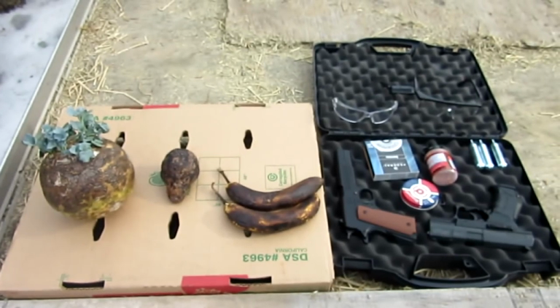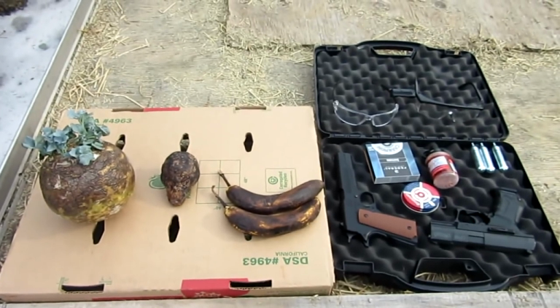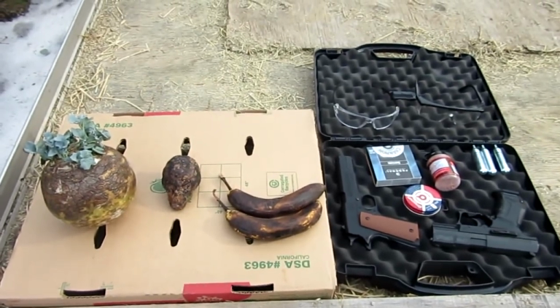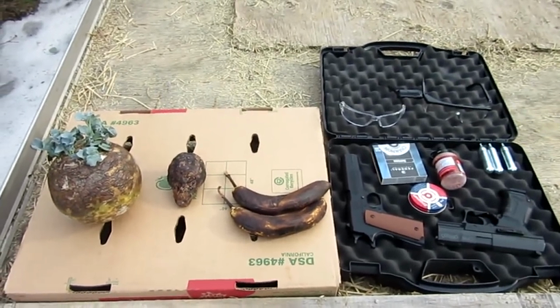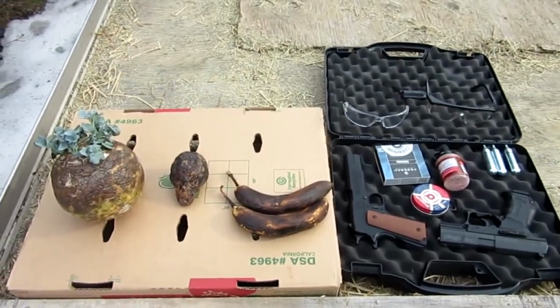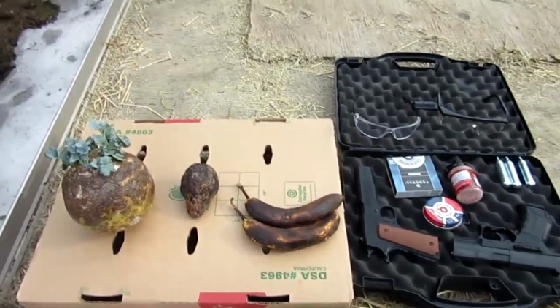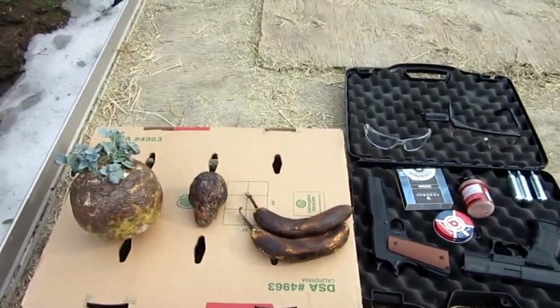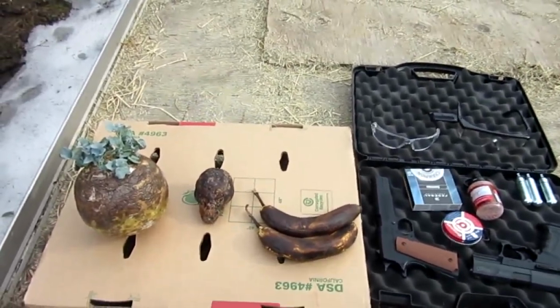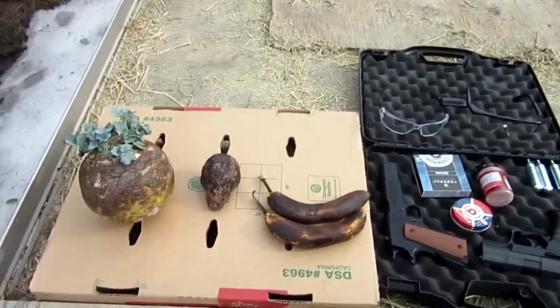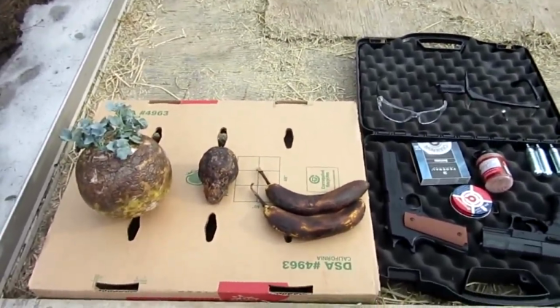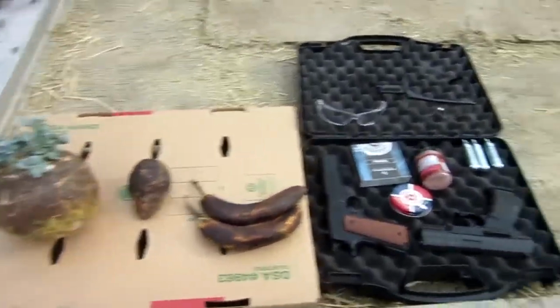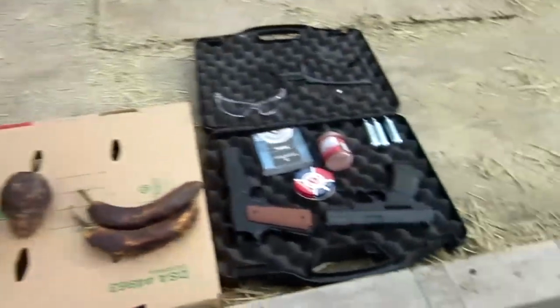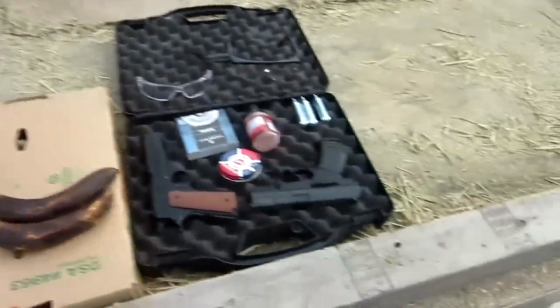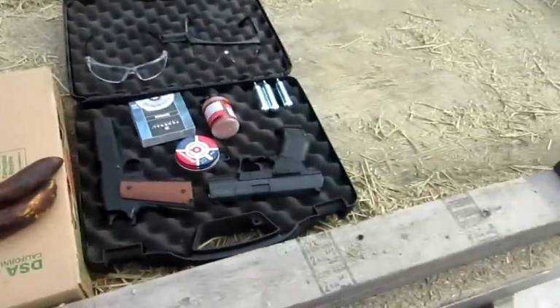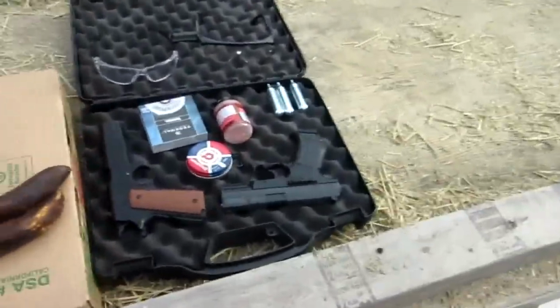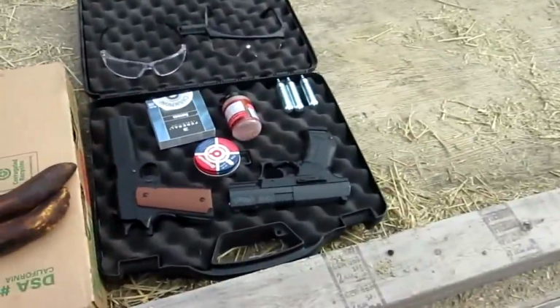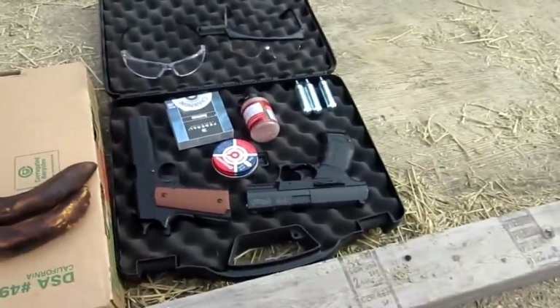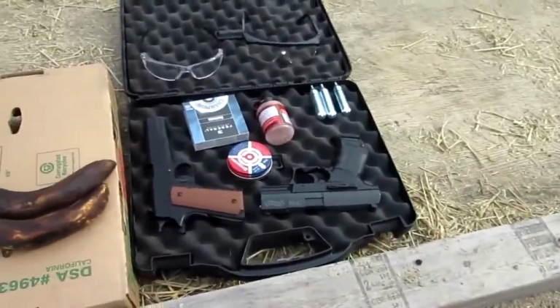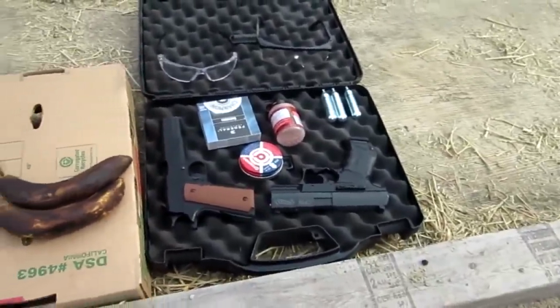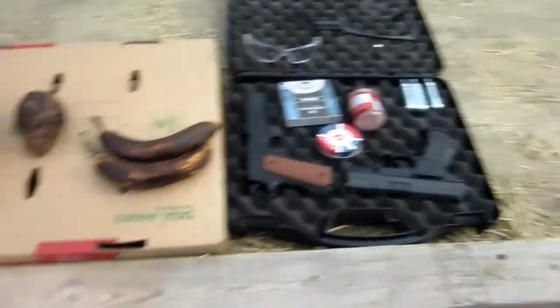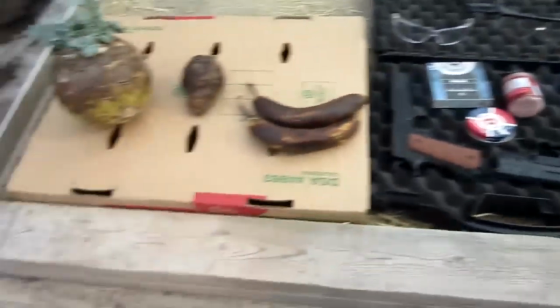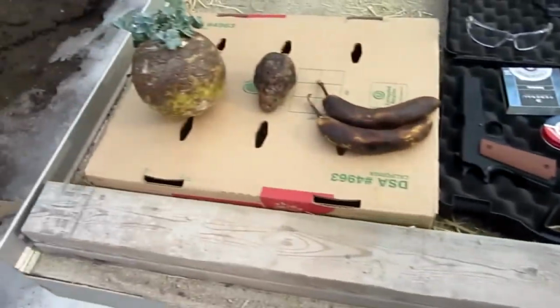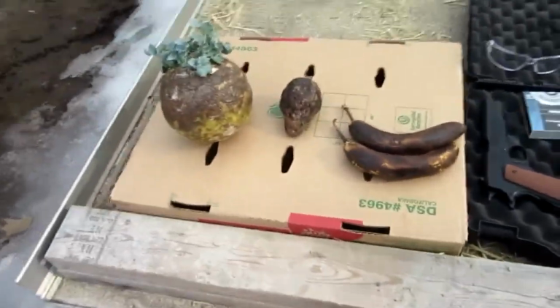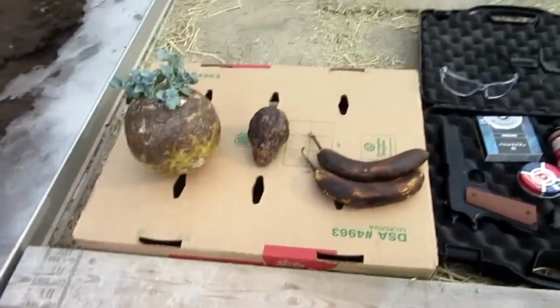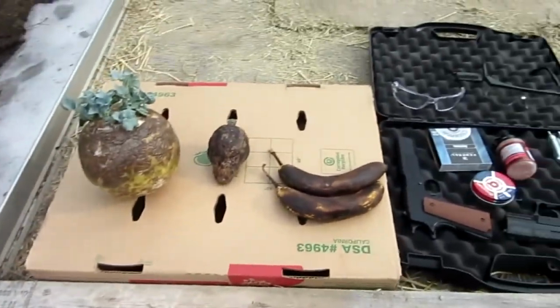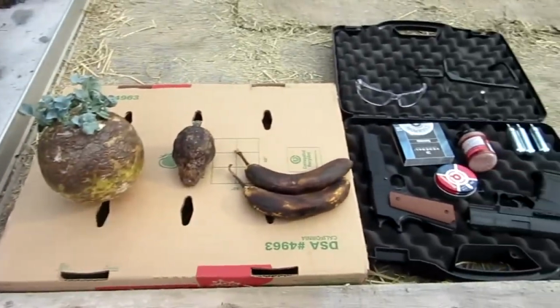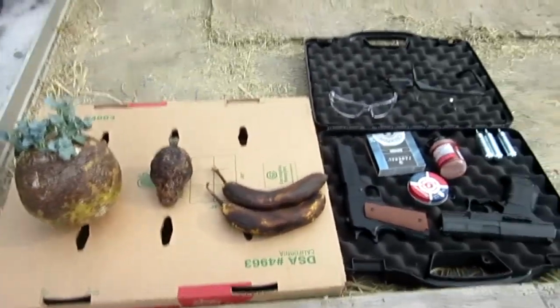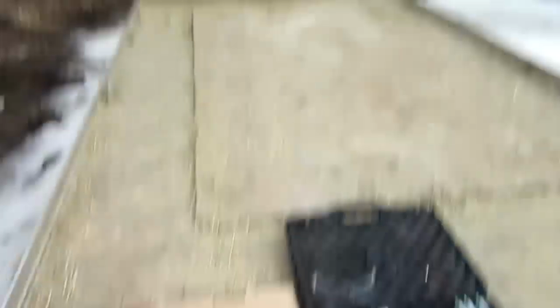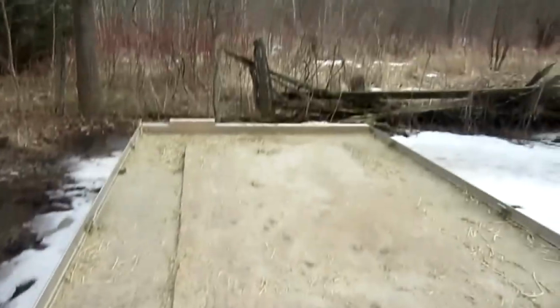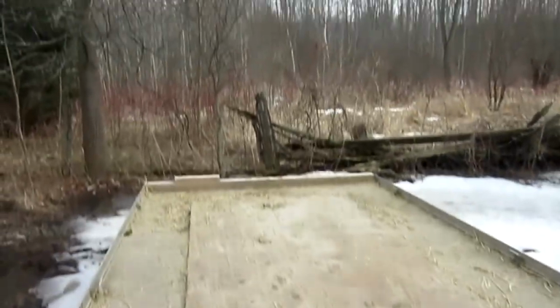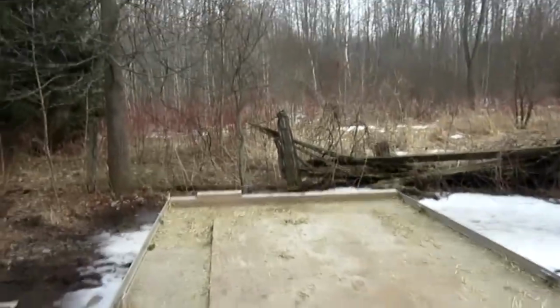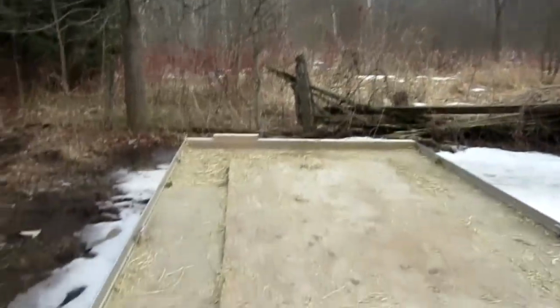Hello everyone, Inventor719 here, and for today's video we have a good old fashioned guns and explosion video because it's very nice outside.